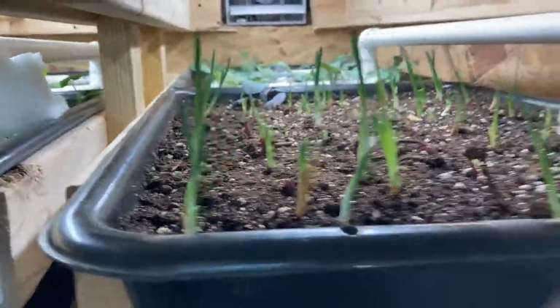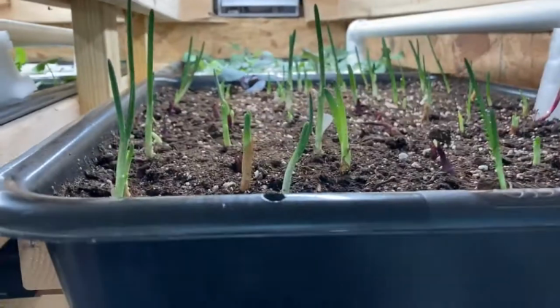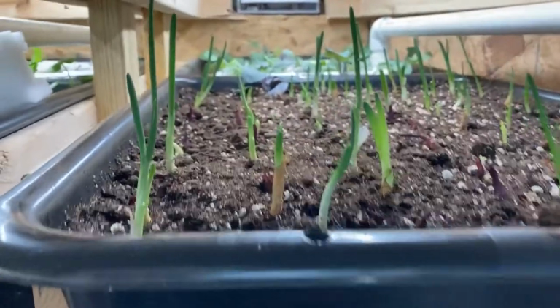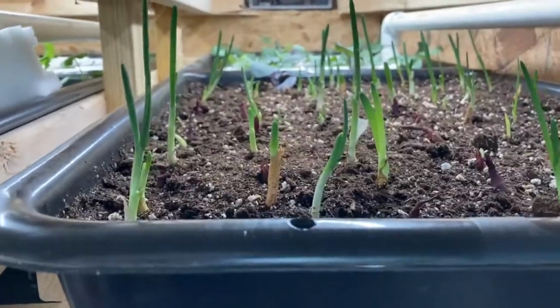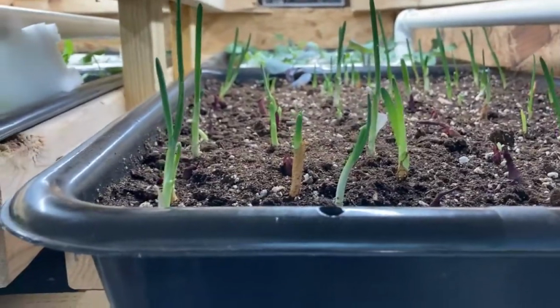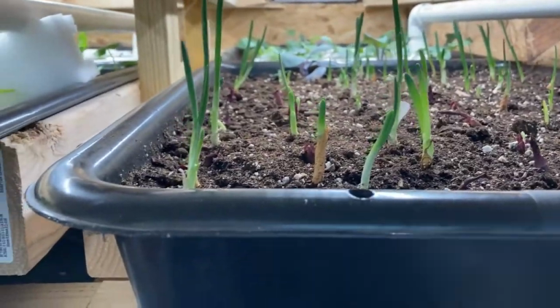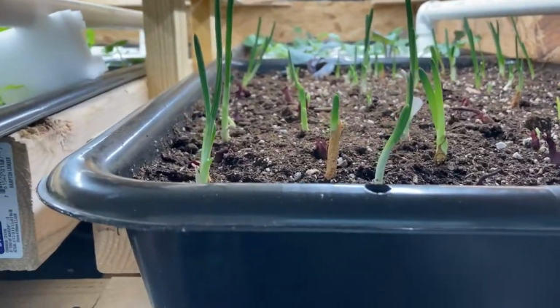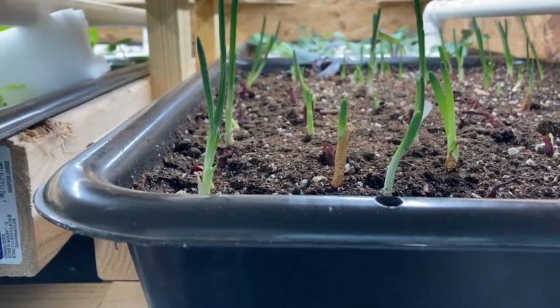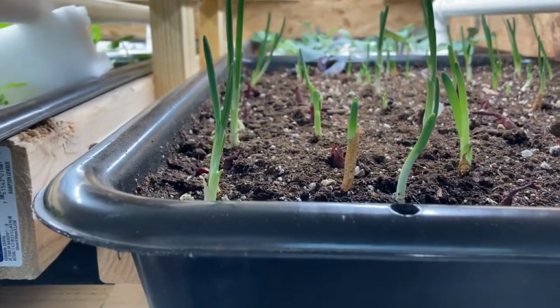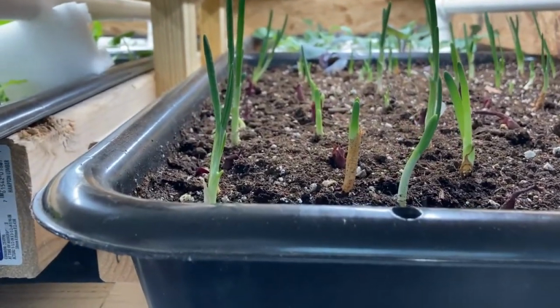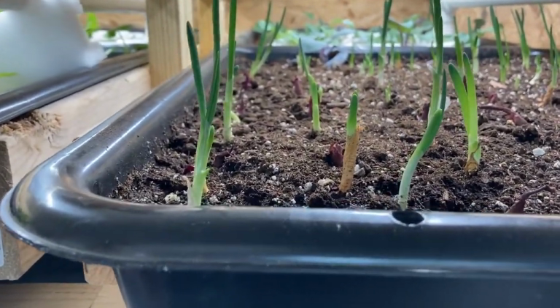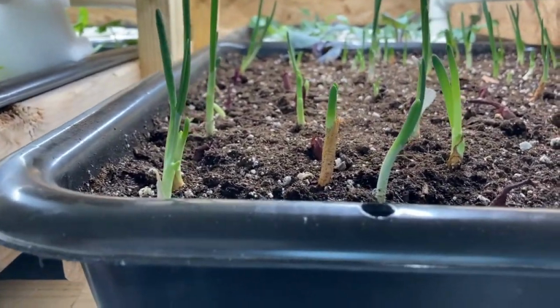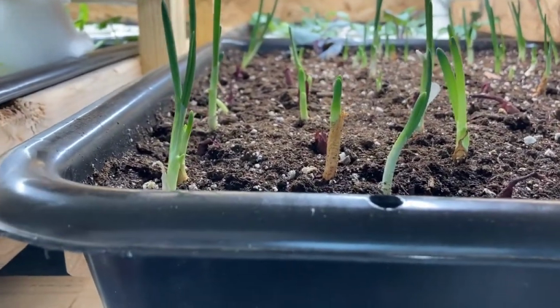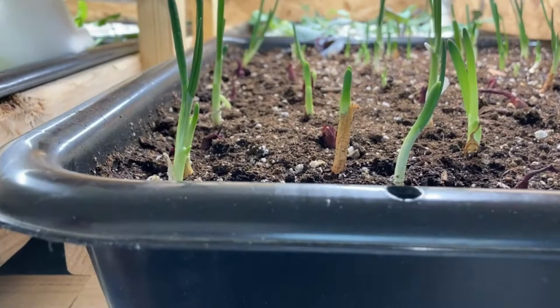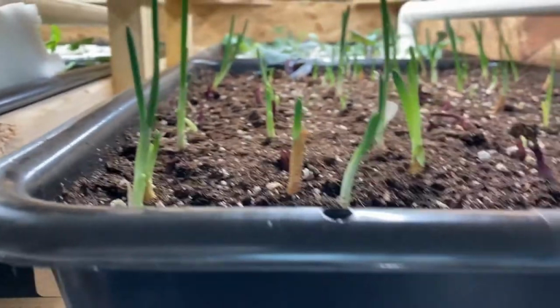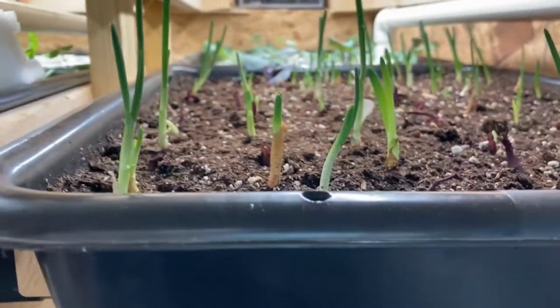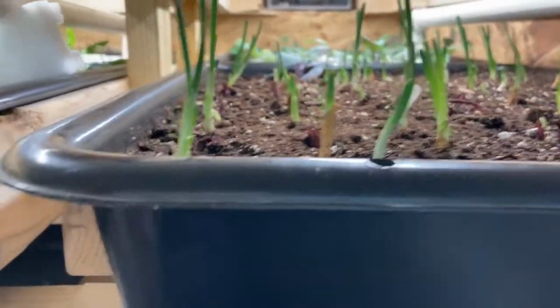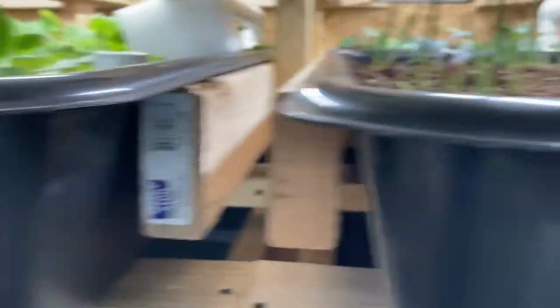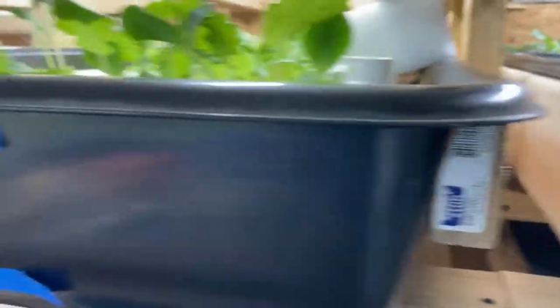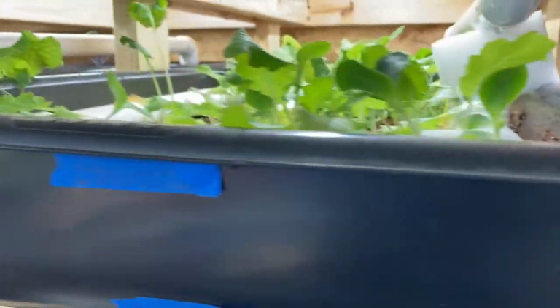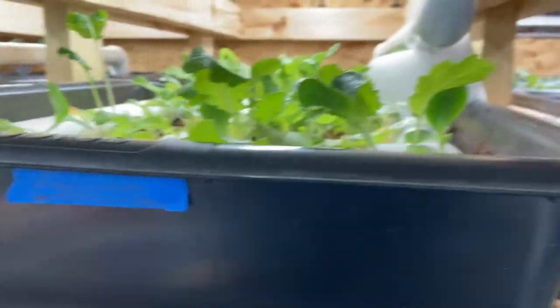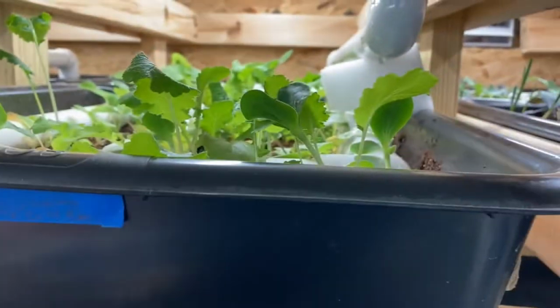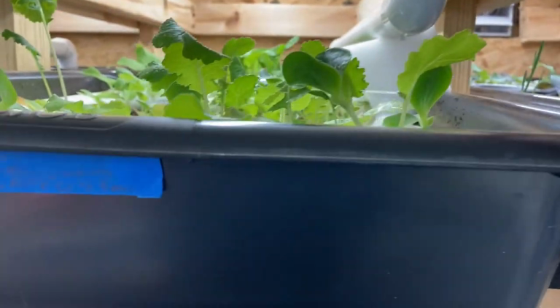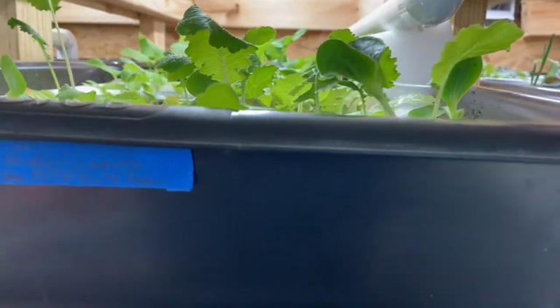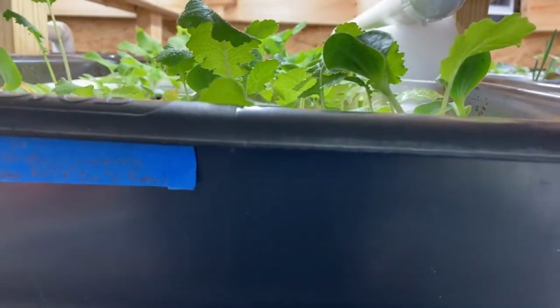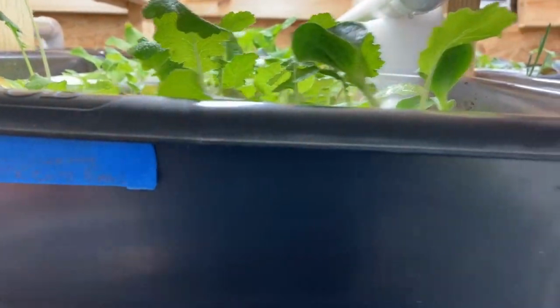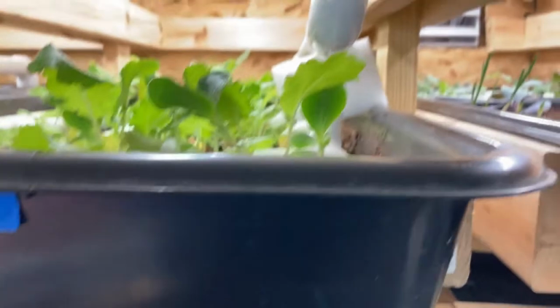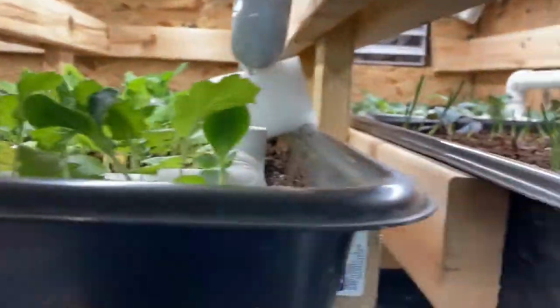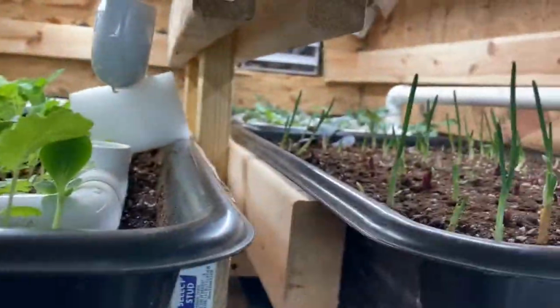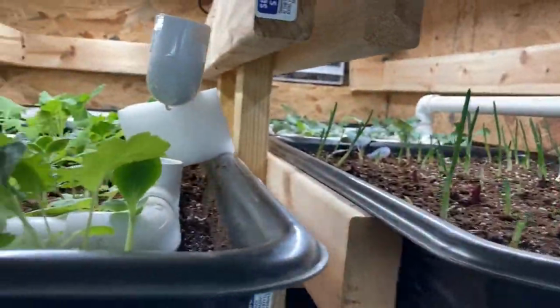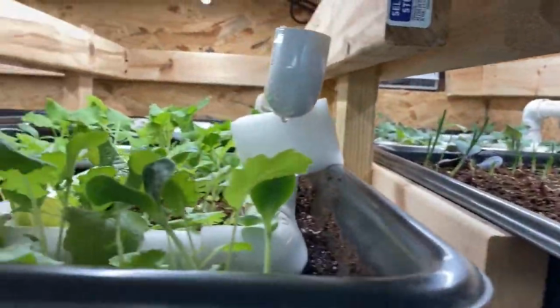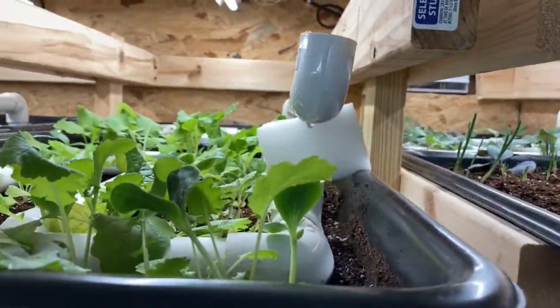I haven't quite figured out how I'm going to harvest the onions because it's going to be kind of hard to get in there. I think I'll probably make something just so I can slide these off — yeah, that's probably the best way to do it.